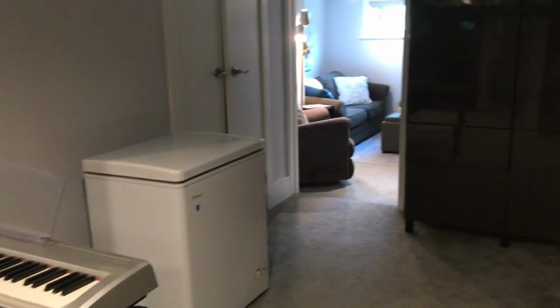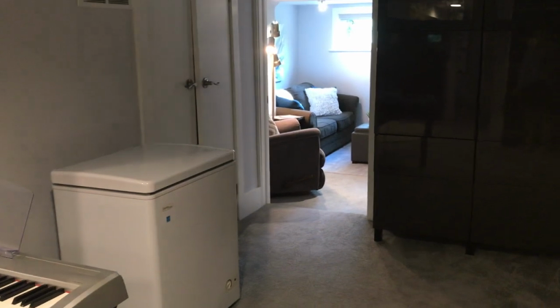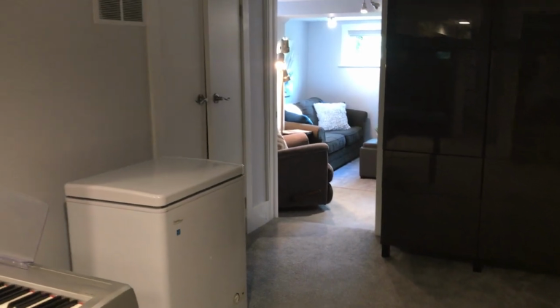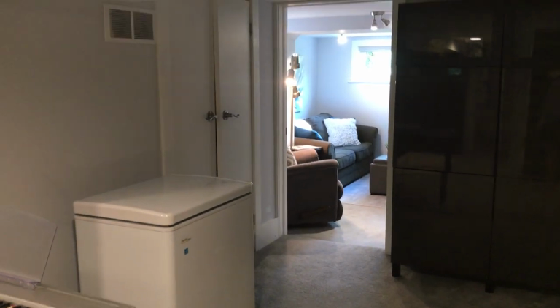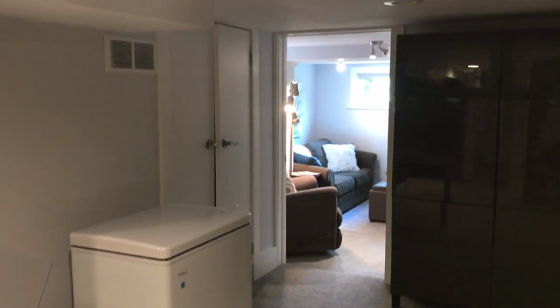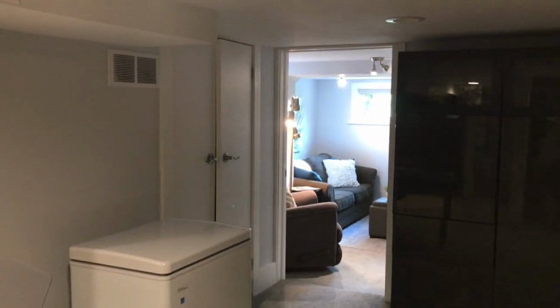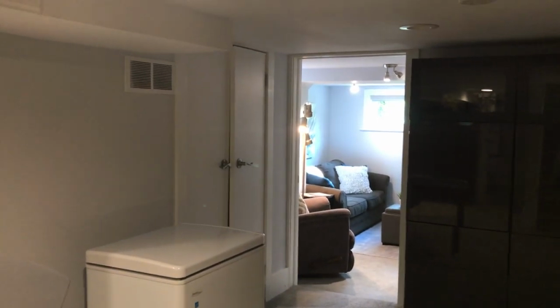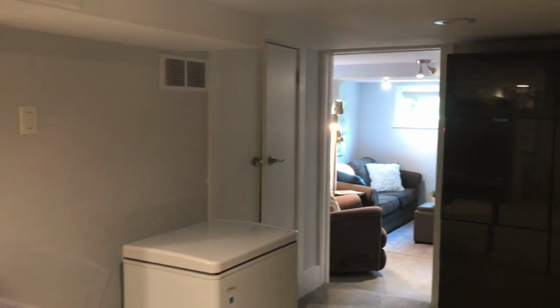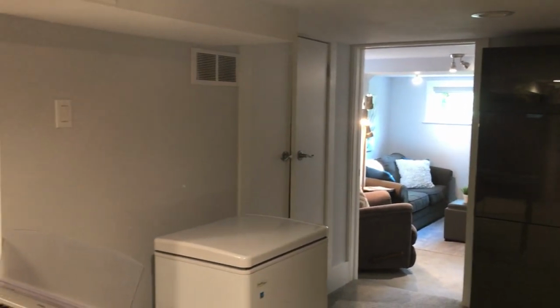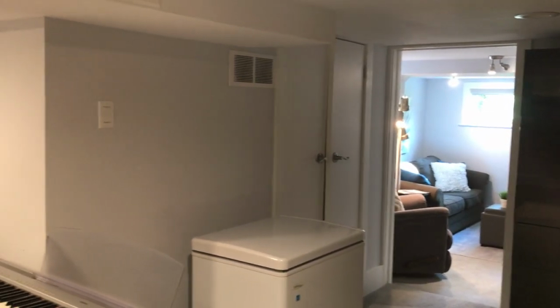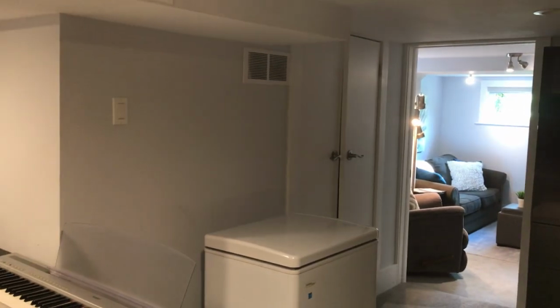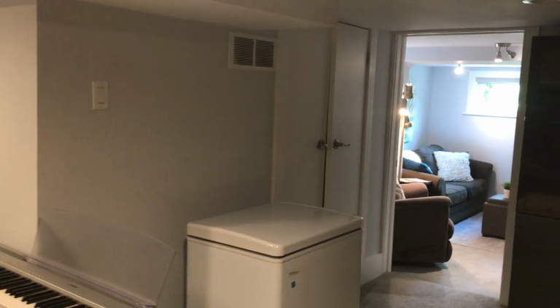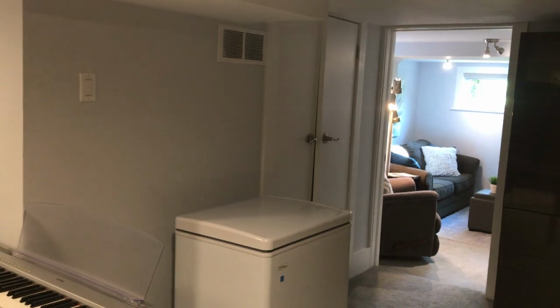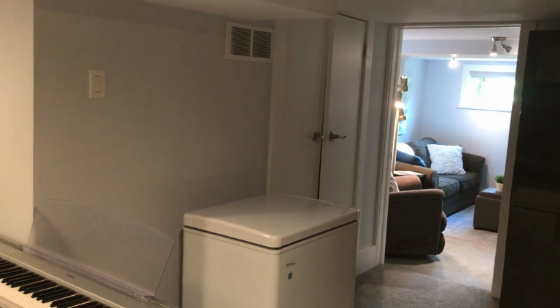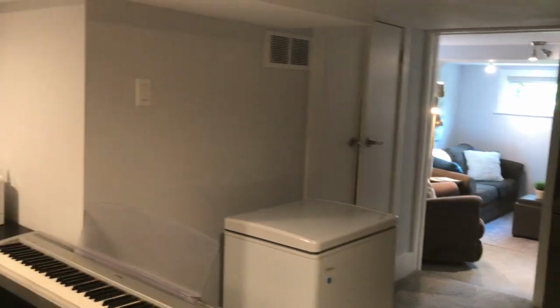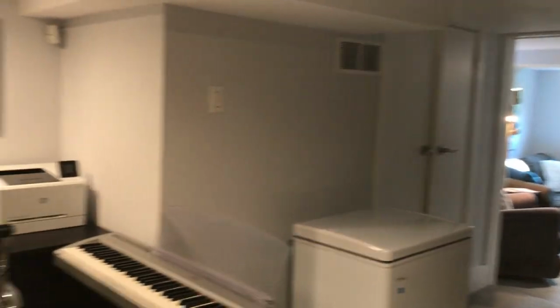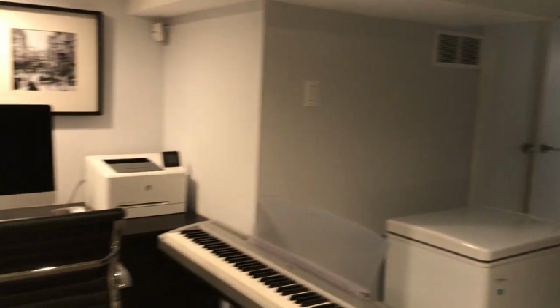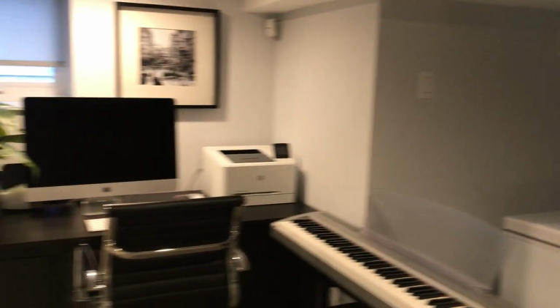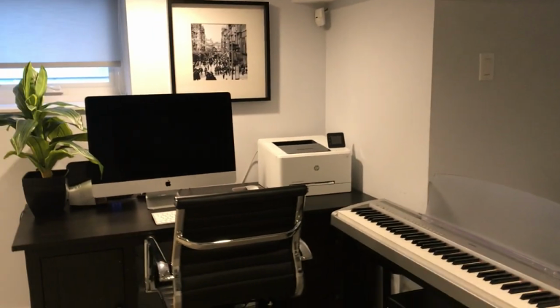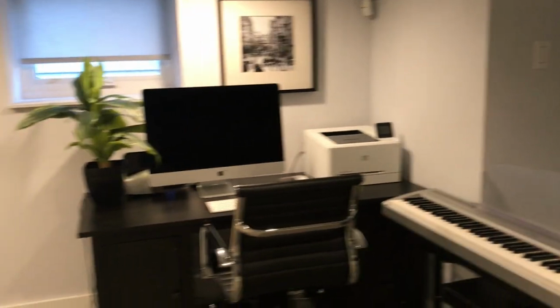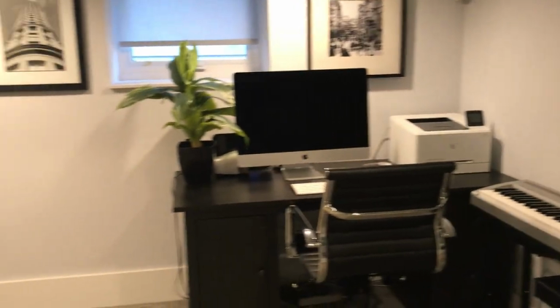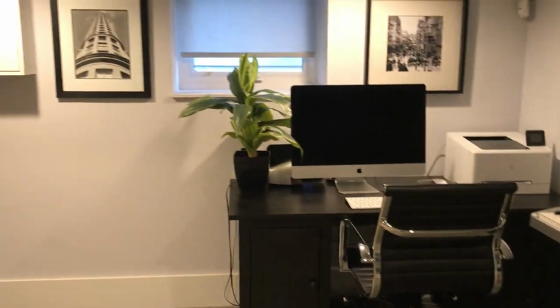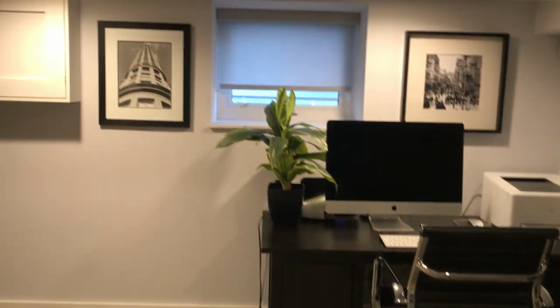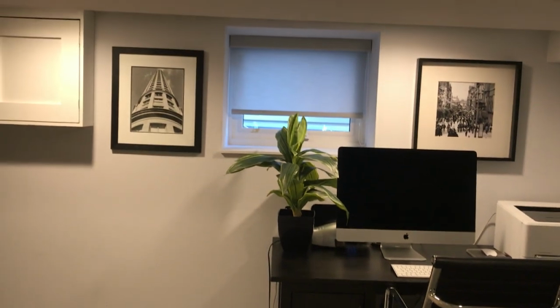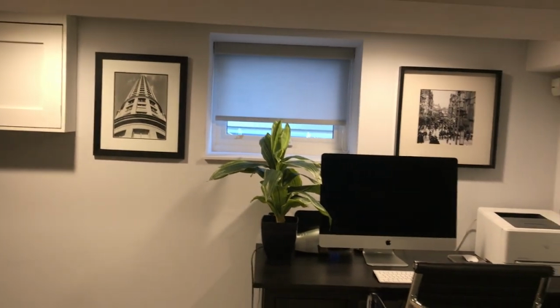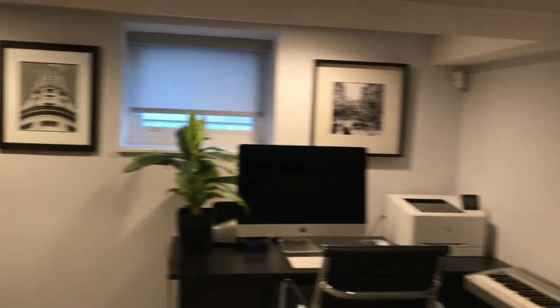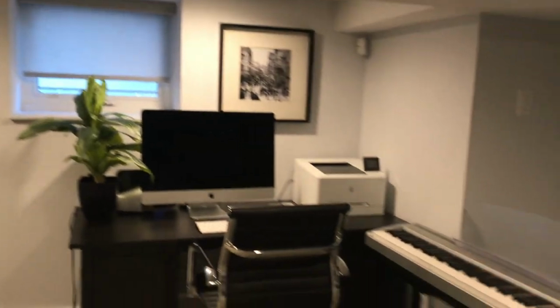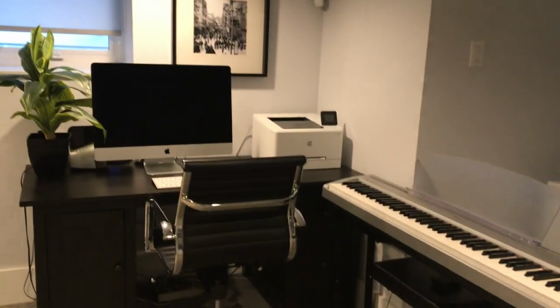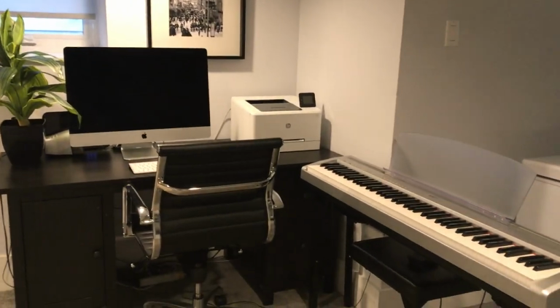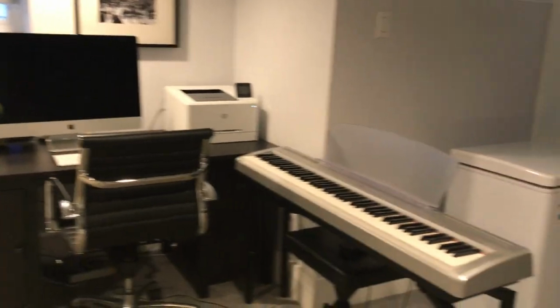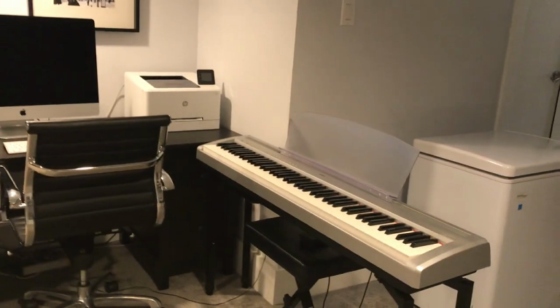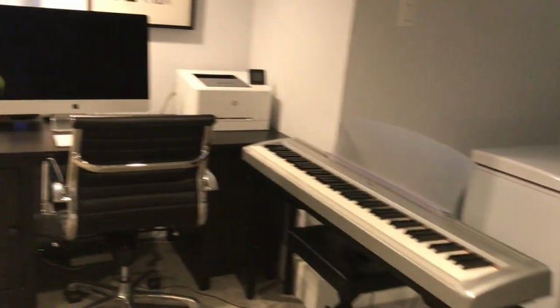Lots of space in here. Got an additional room back there — that's the mechanical room you can see behind the door. Right now we have a home office. There's an above-grade window, and you've got some music happening here.